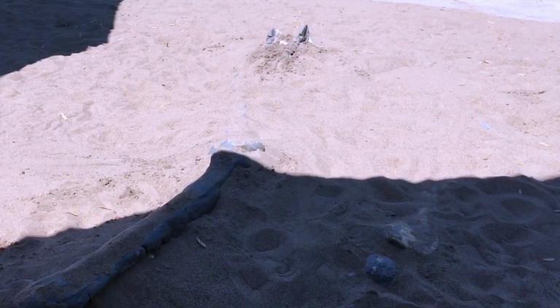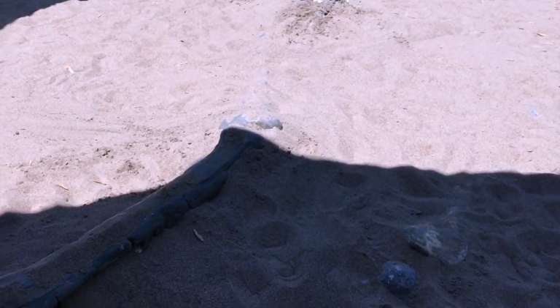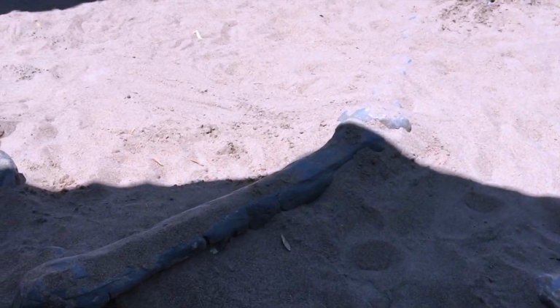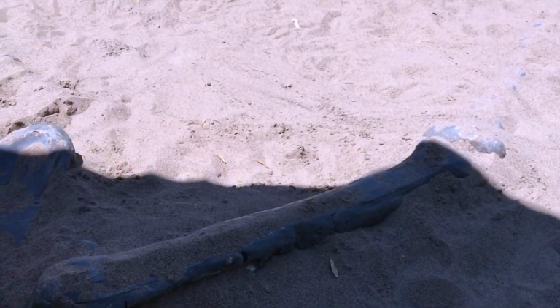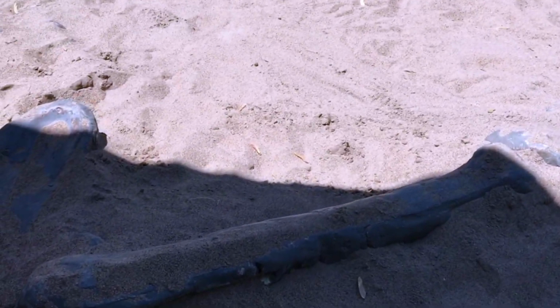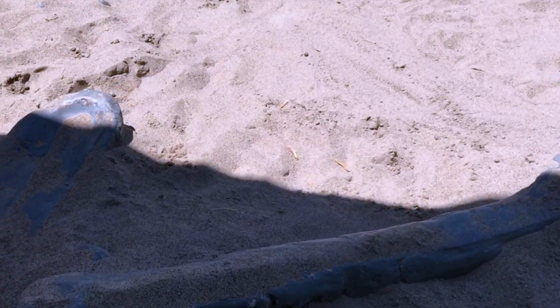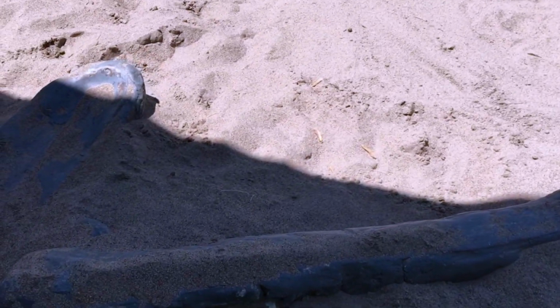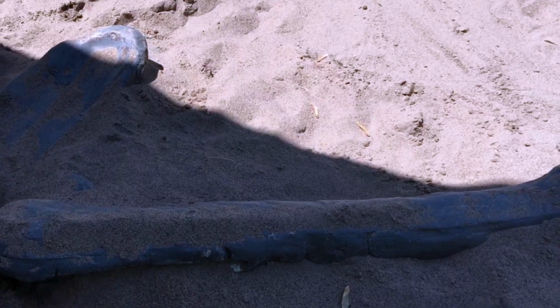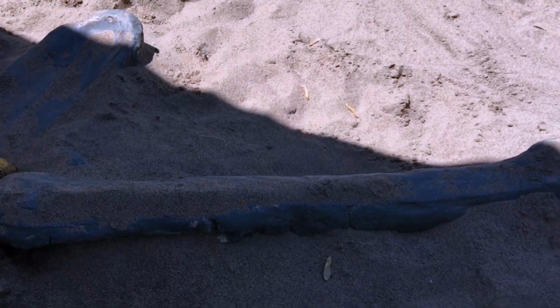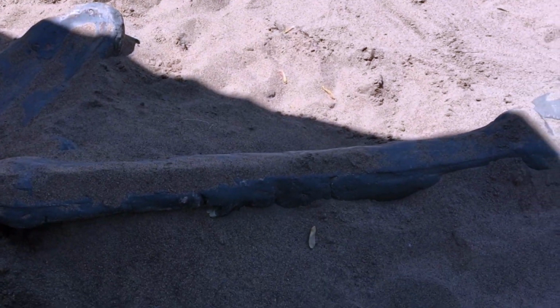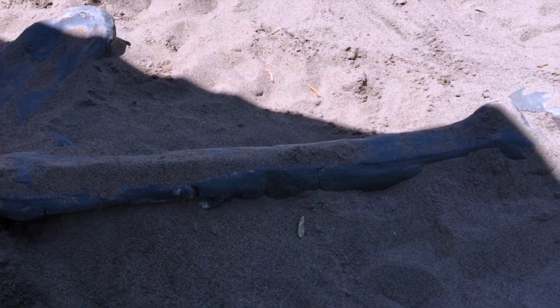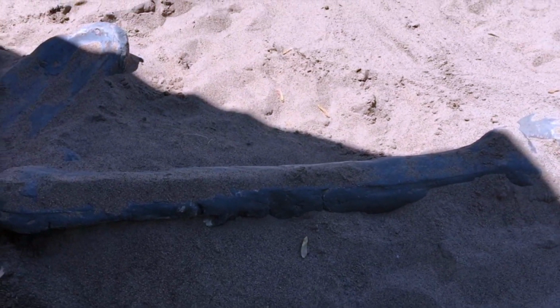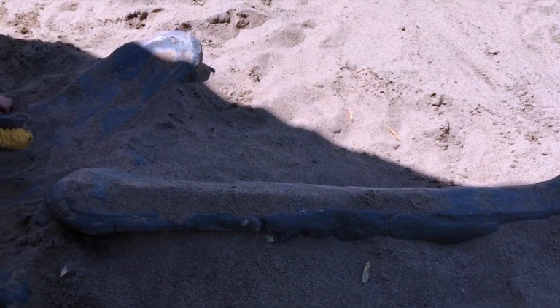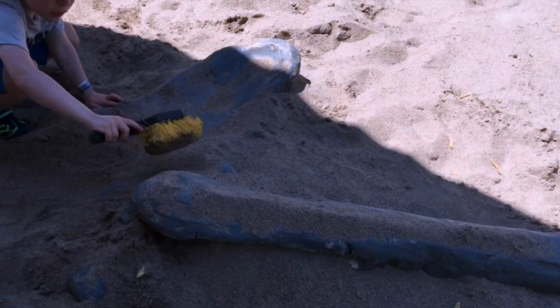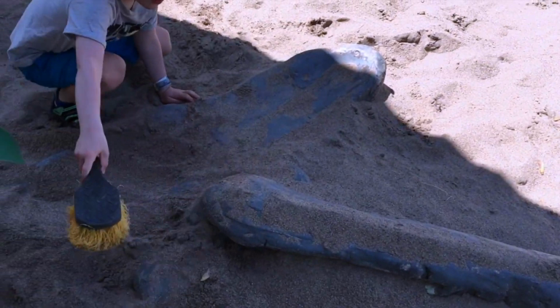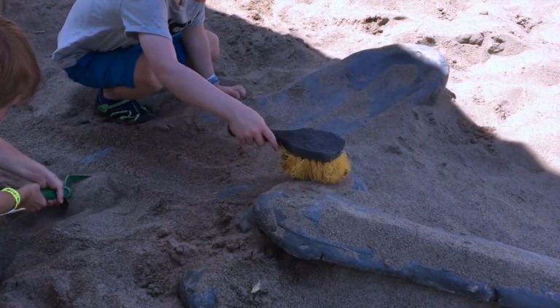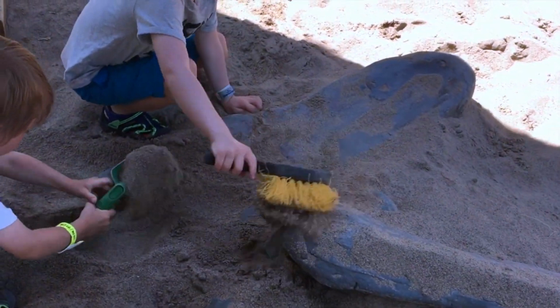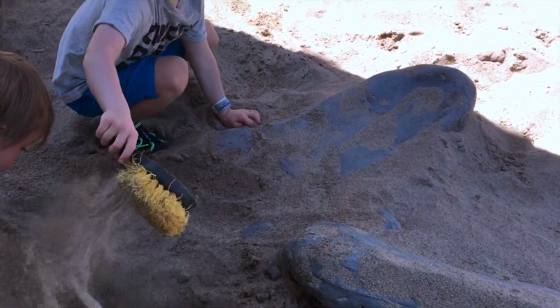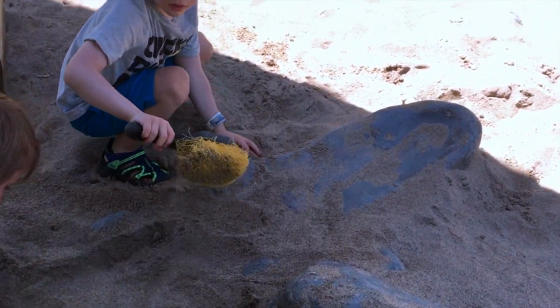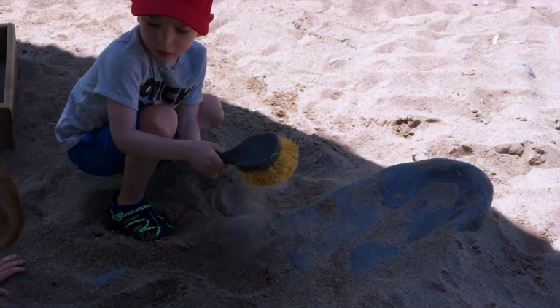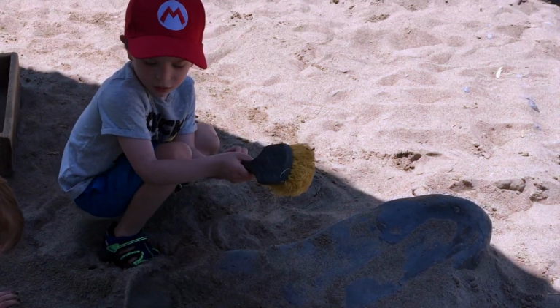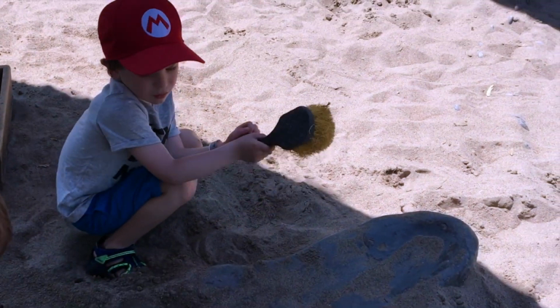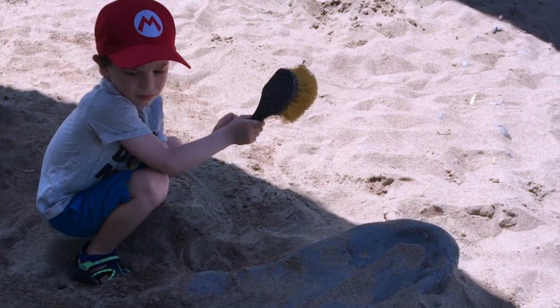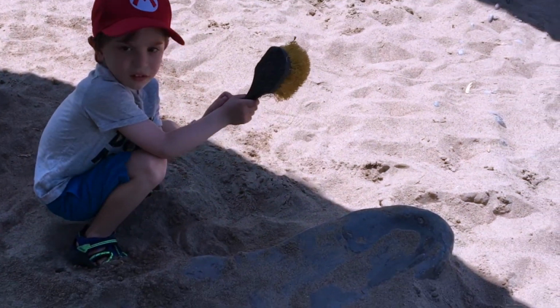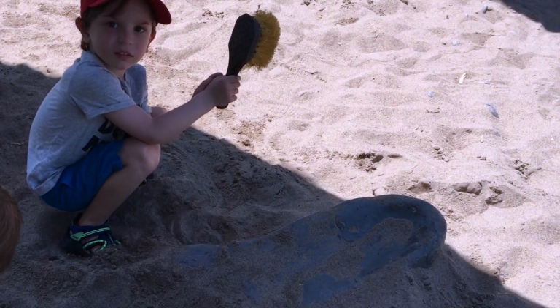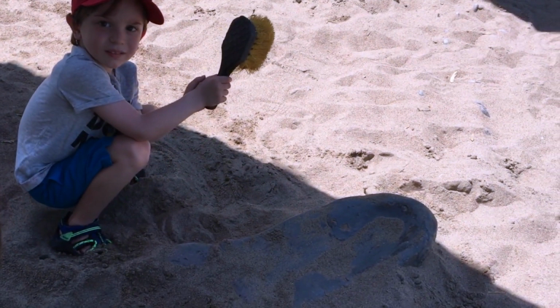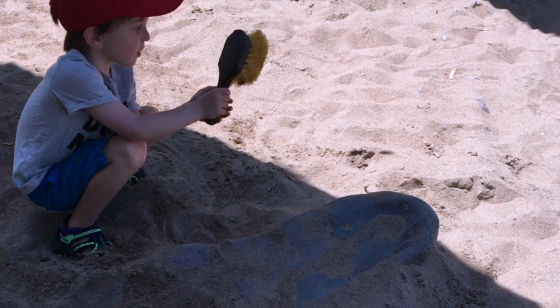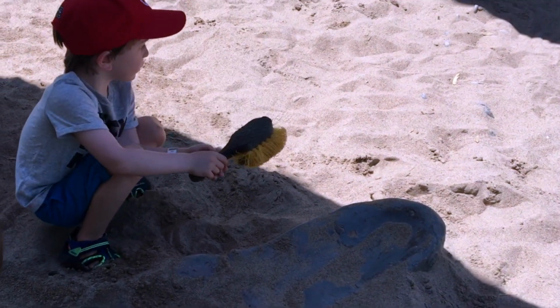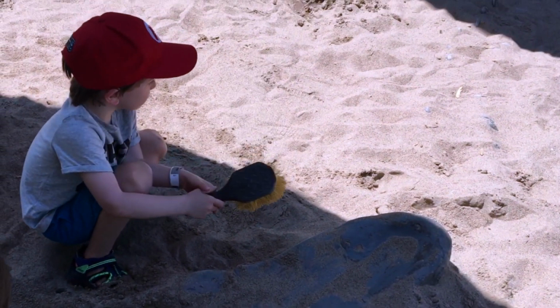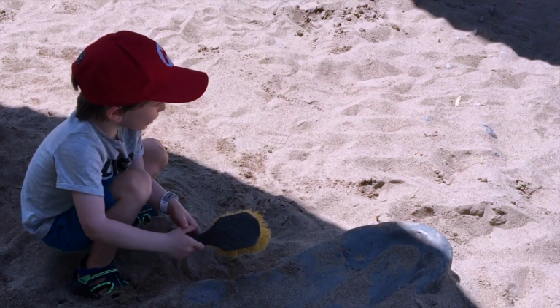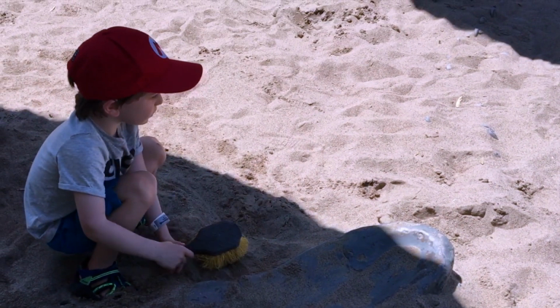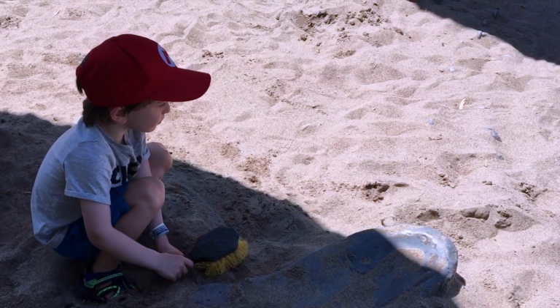Wow, it looks like a giant femur — the thigh bone. And look, there's a pelvis. That must have been one big dinosaur.